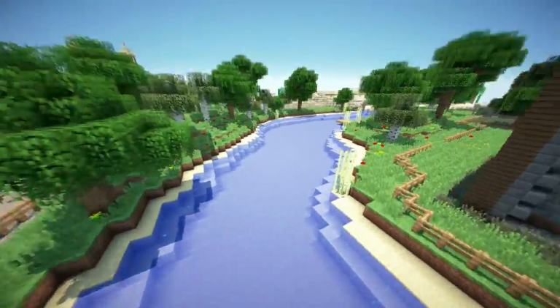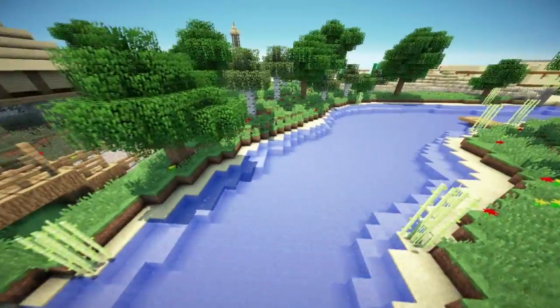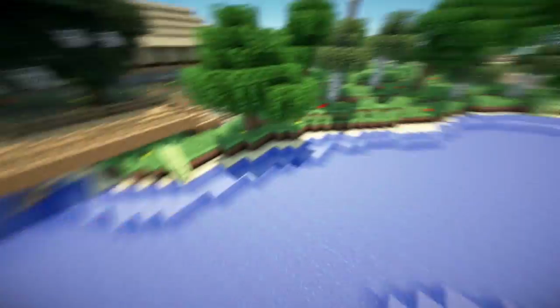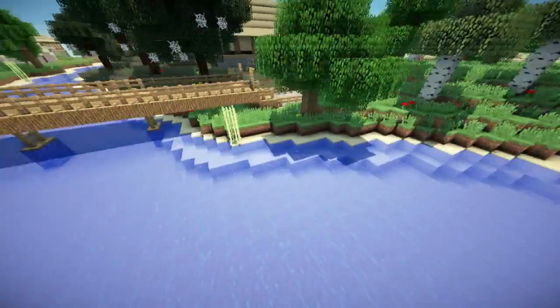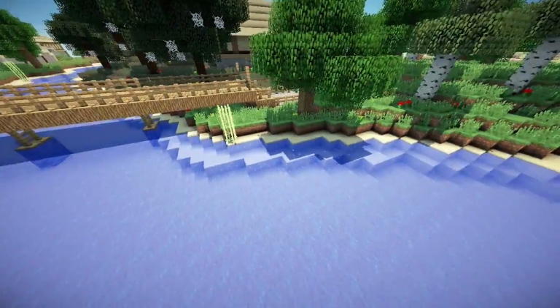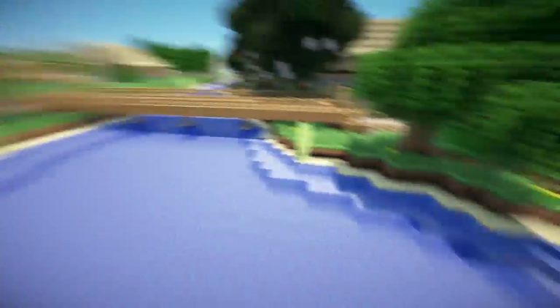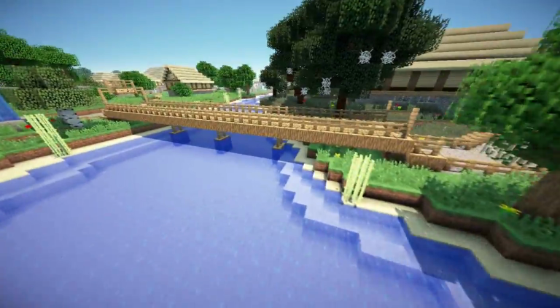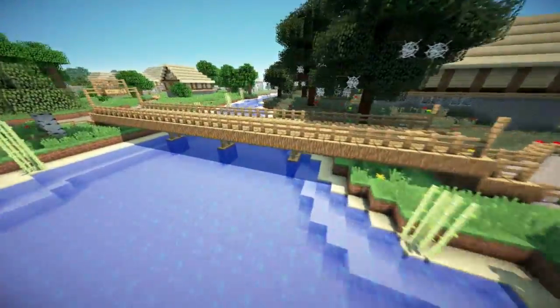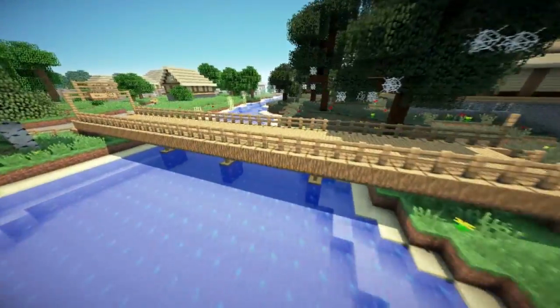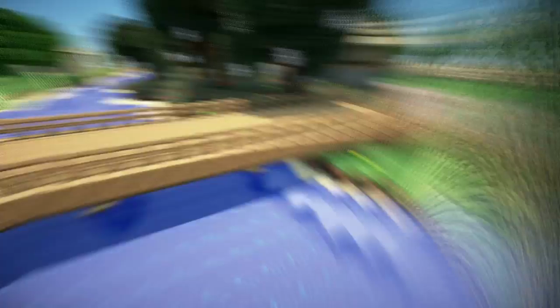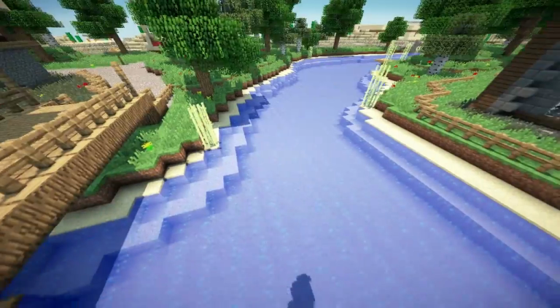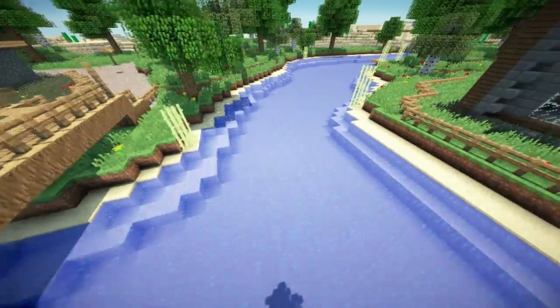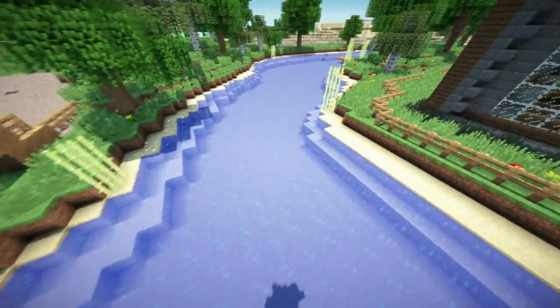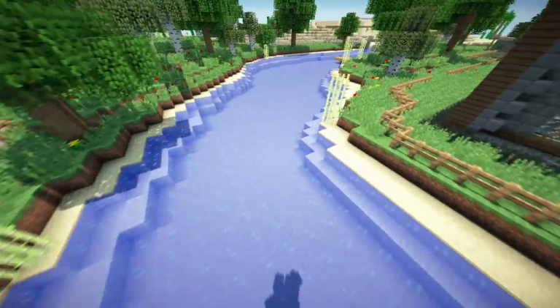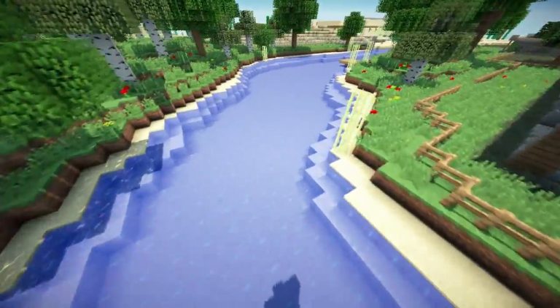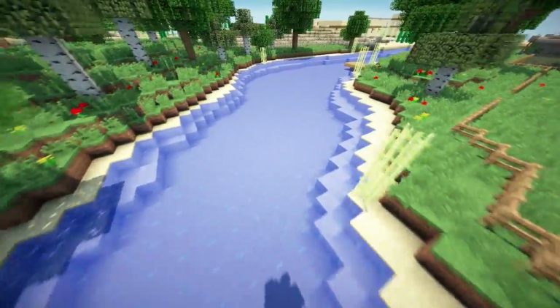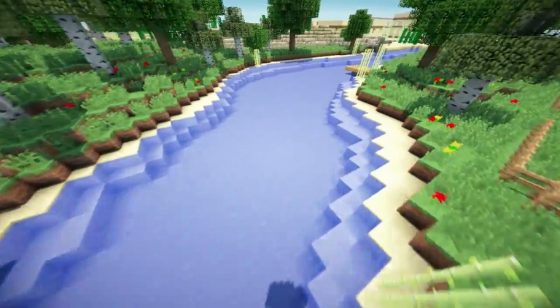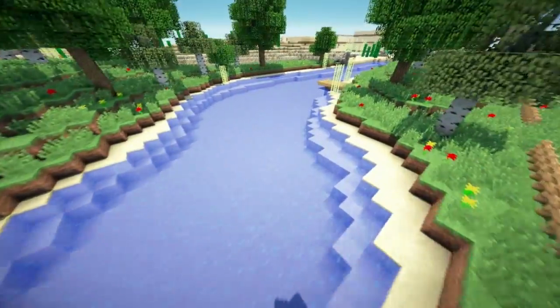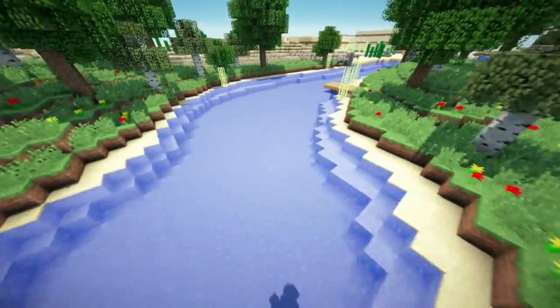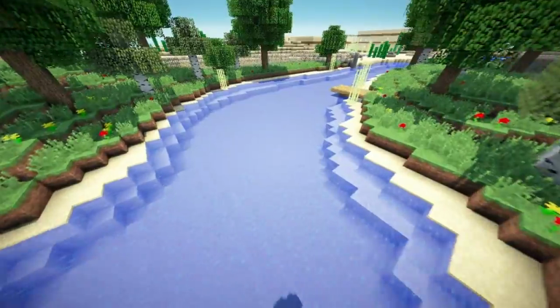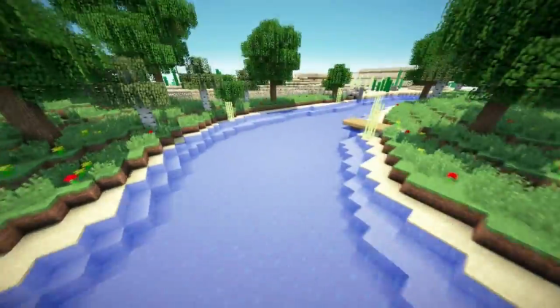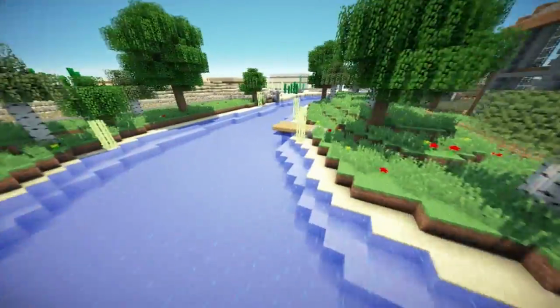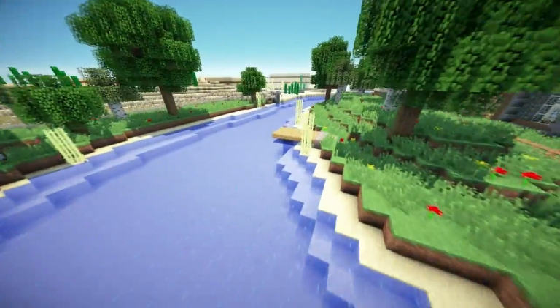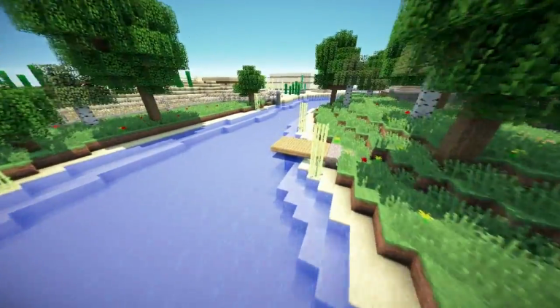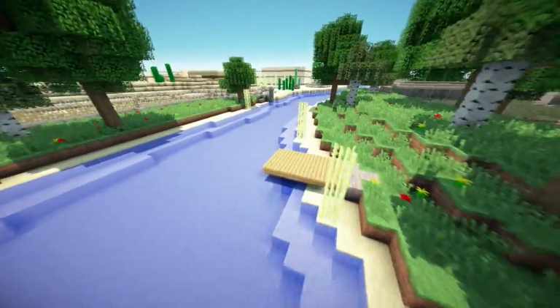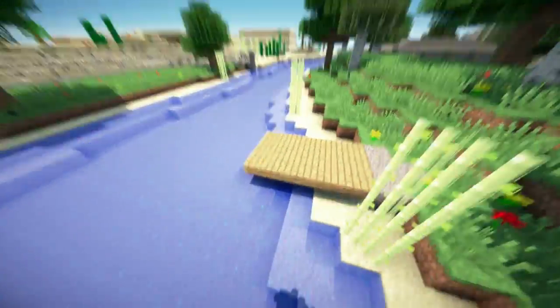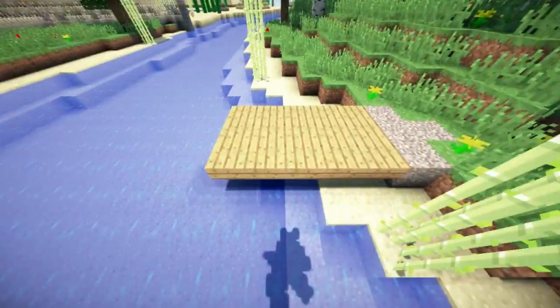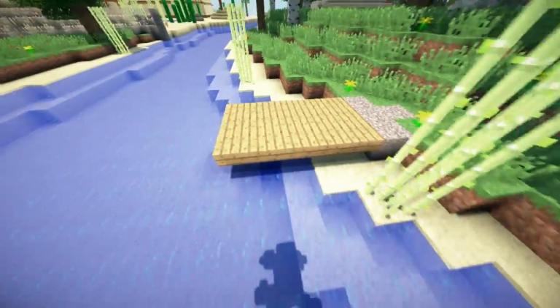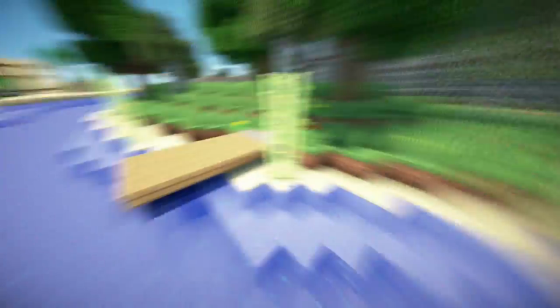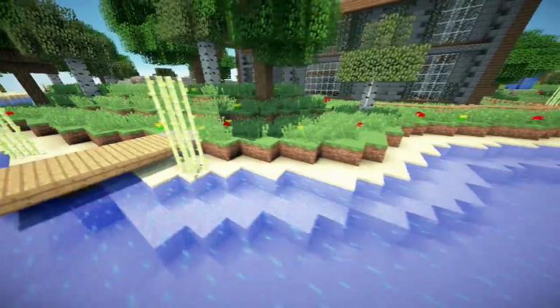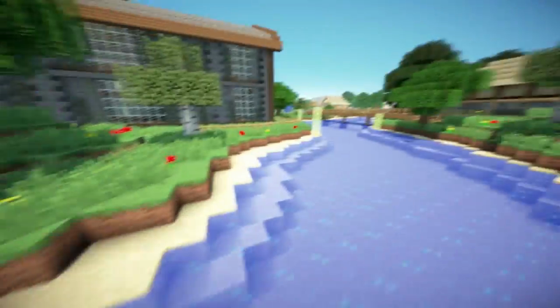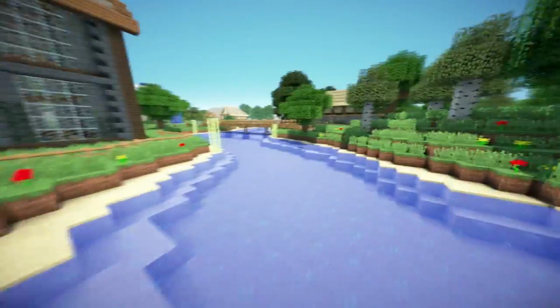We've updated the river. George has done it all the way up the map — straight up, with sands, a few sugar canes every now and again, and a little fishing spot because it looked nice.